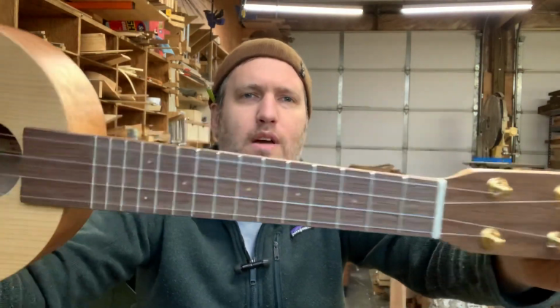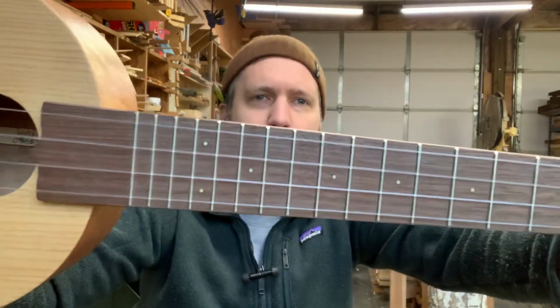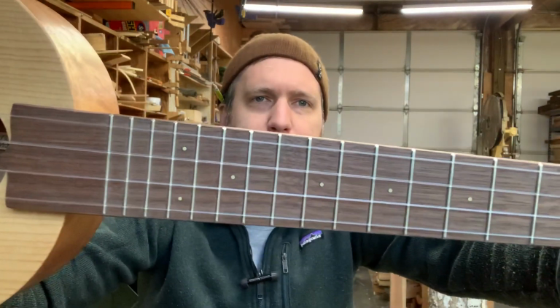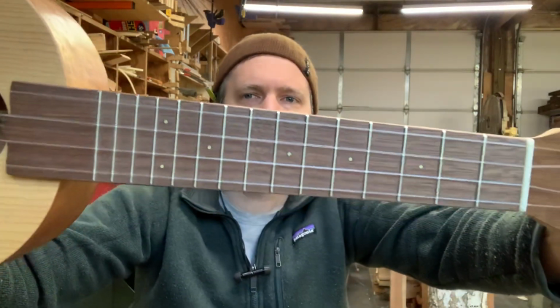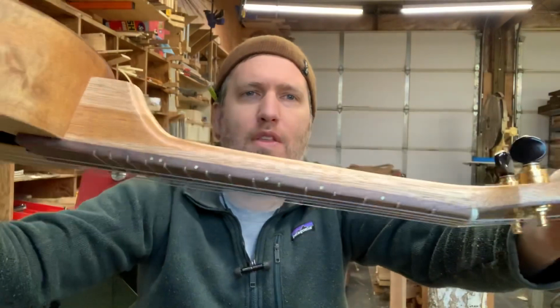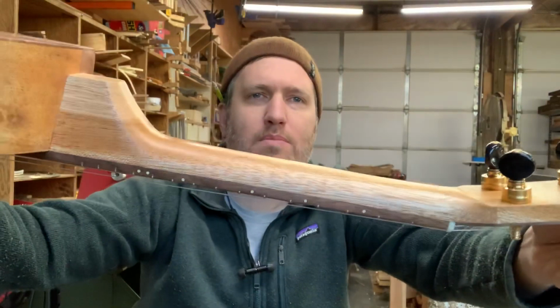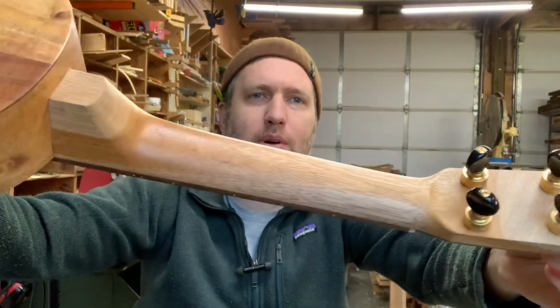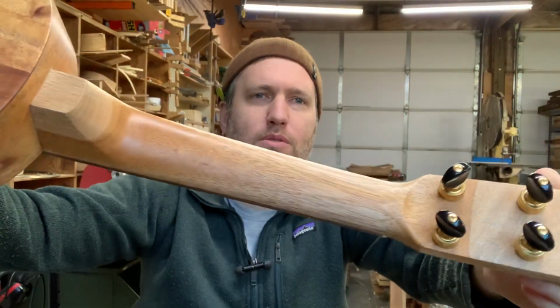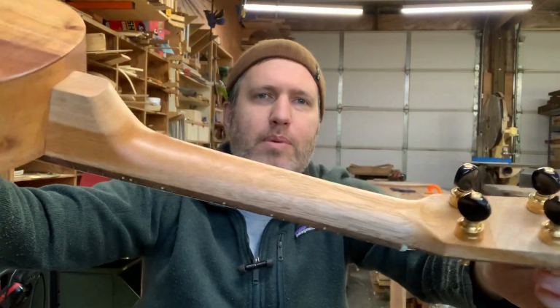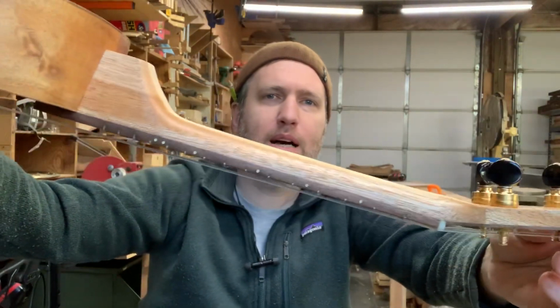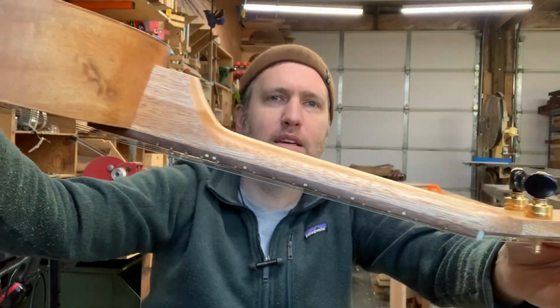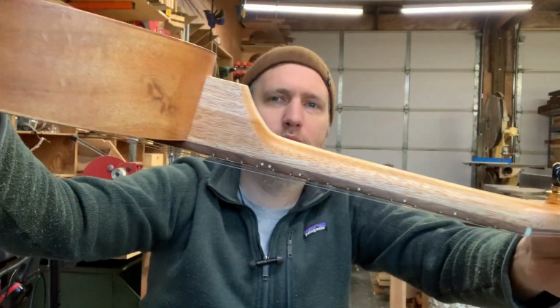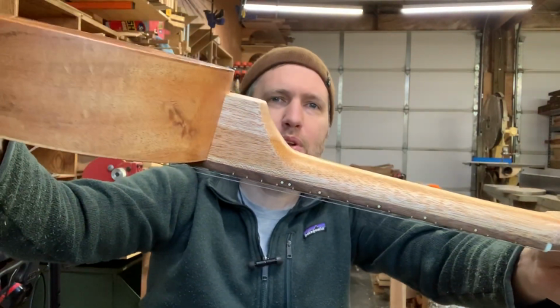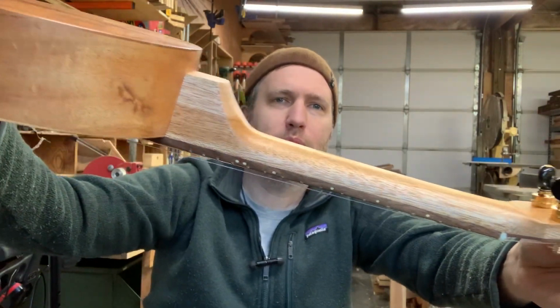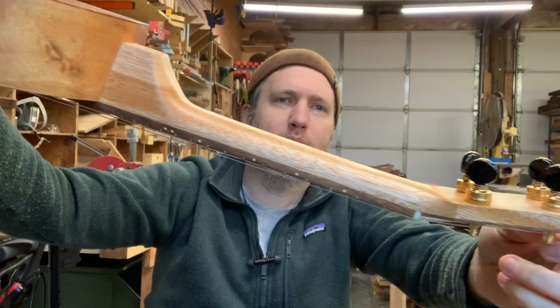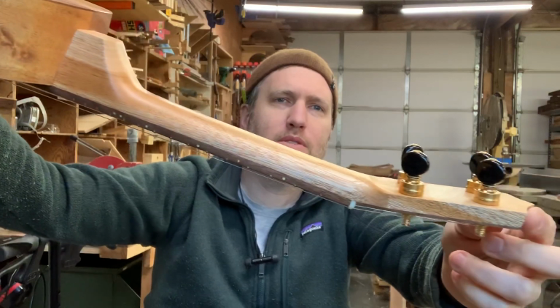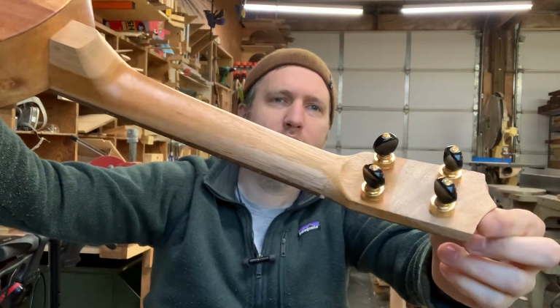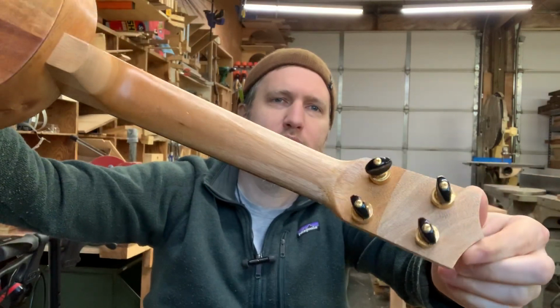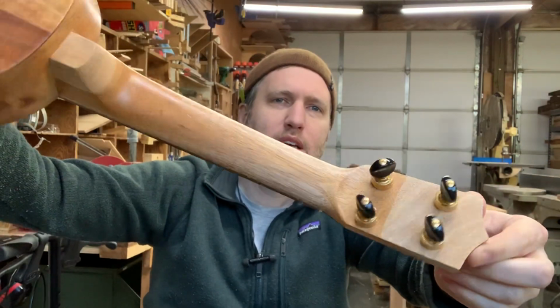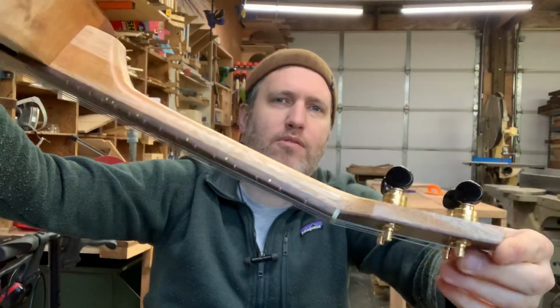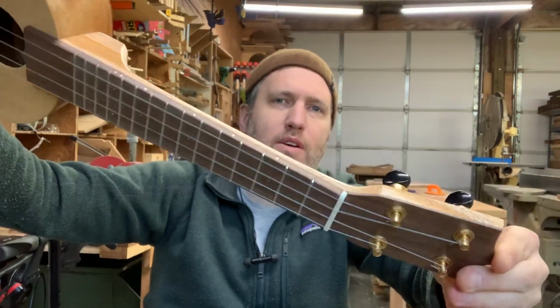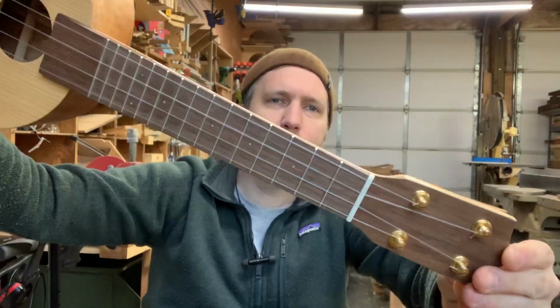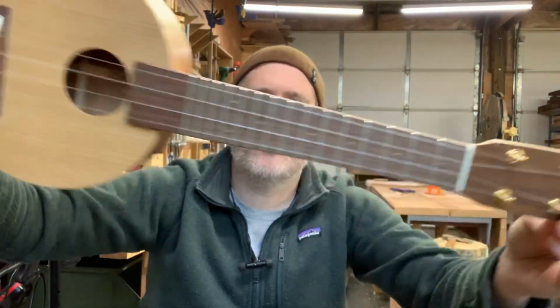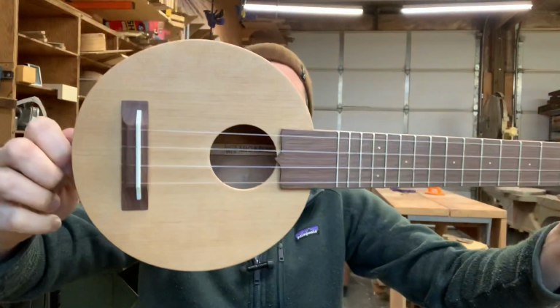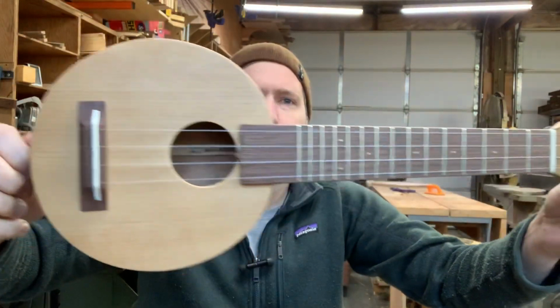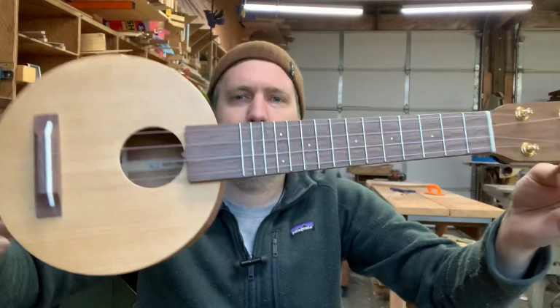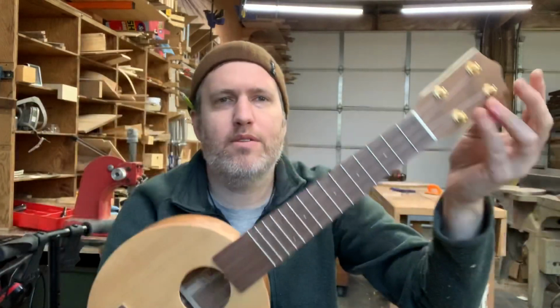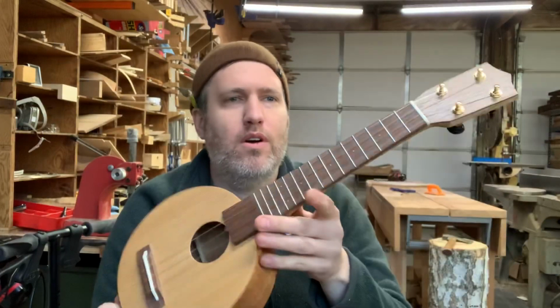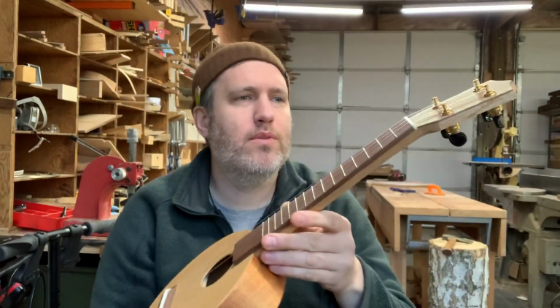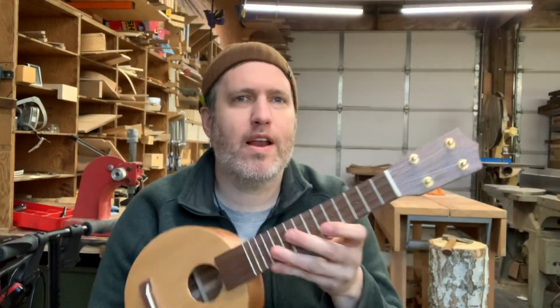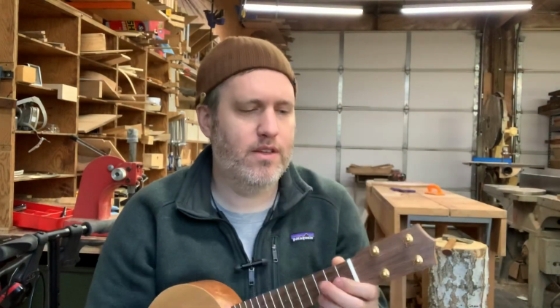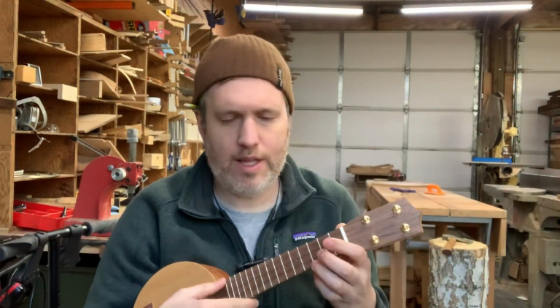It's got little brass fret markers, and the neck is made from a two-color piece of mahogany — too pretty to throw in the burn pit, so I saved it for a Scout uke. It's my little humble democratic ukulele.